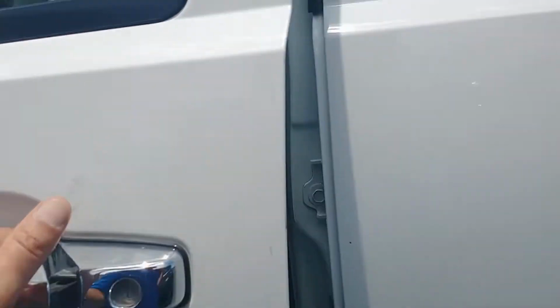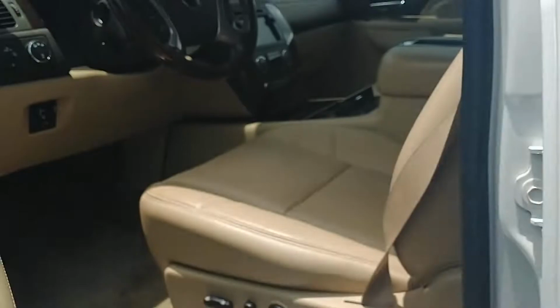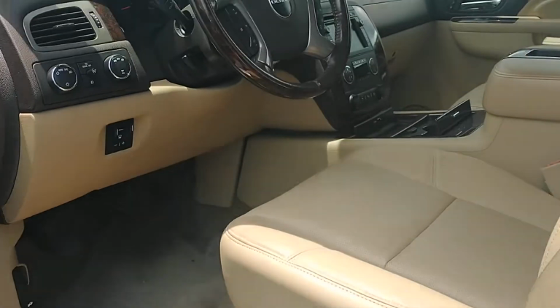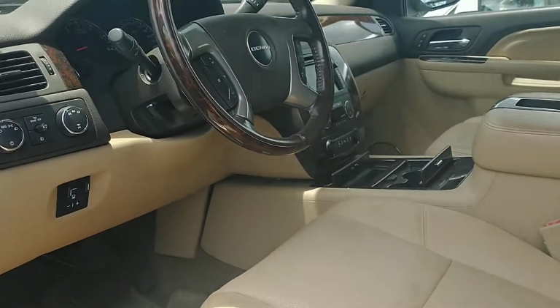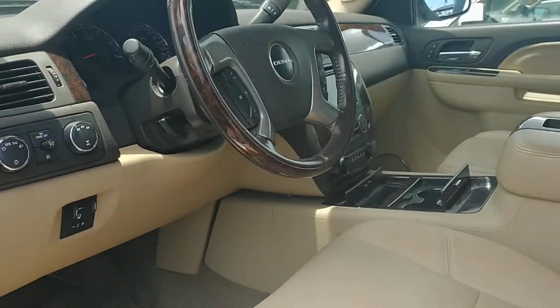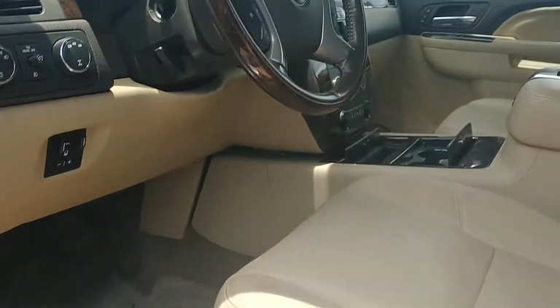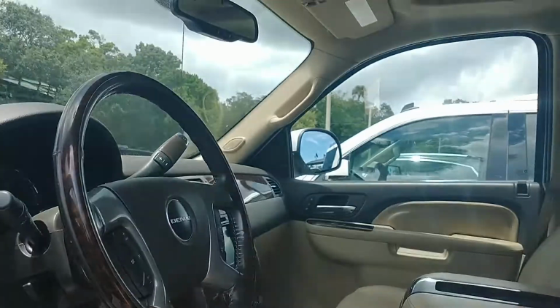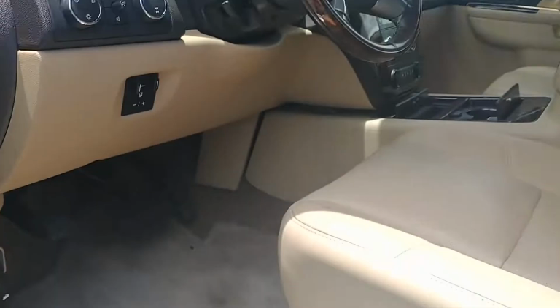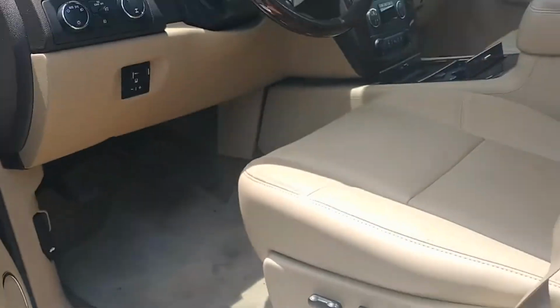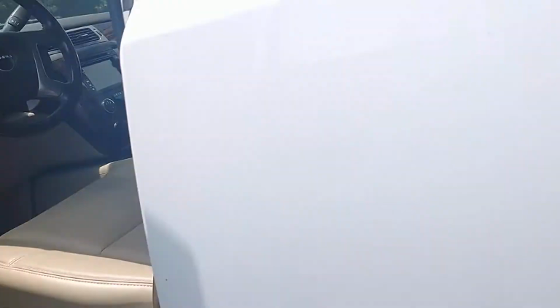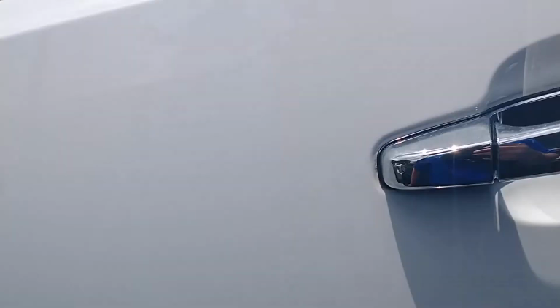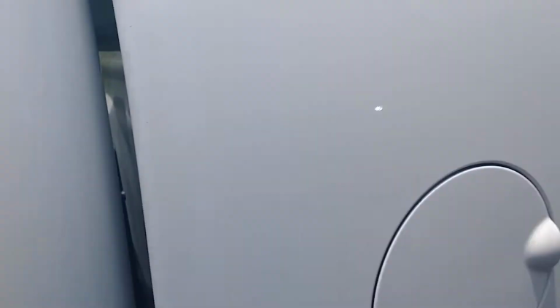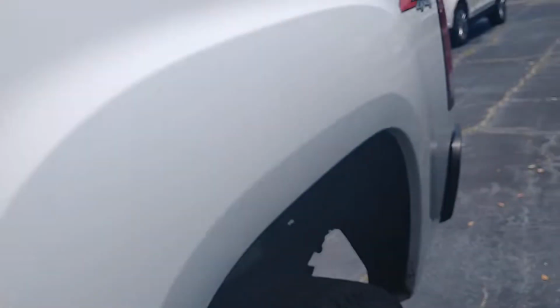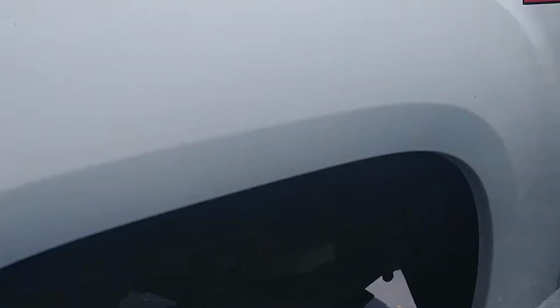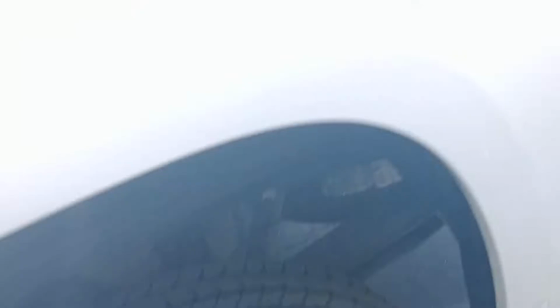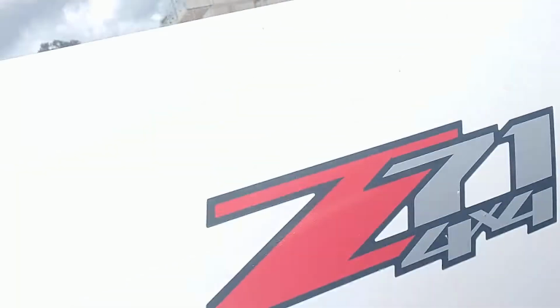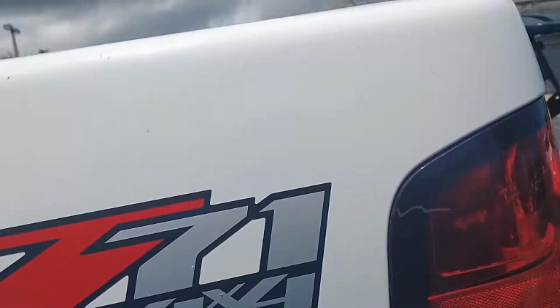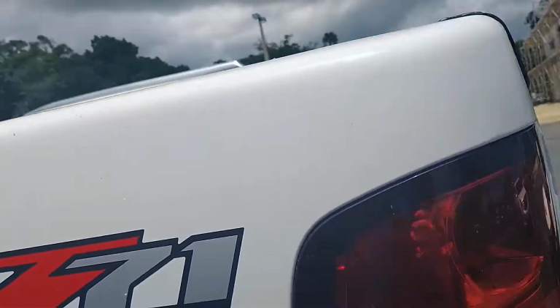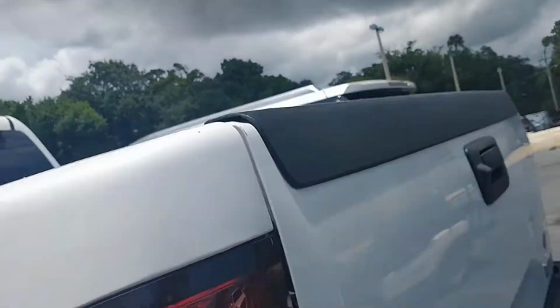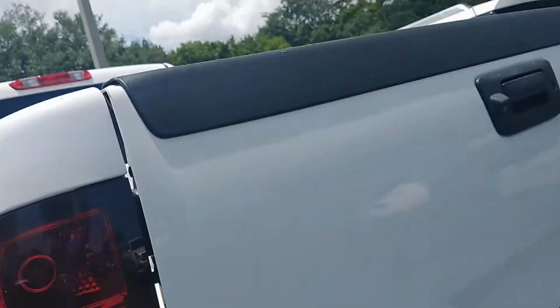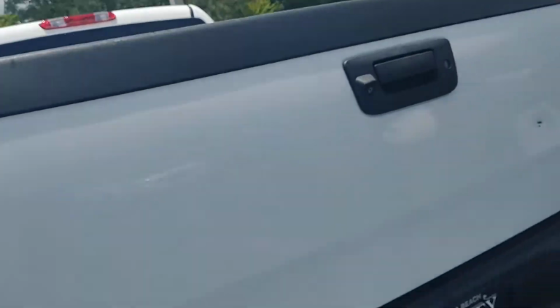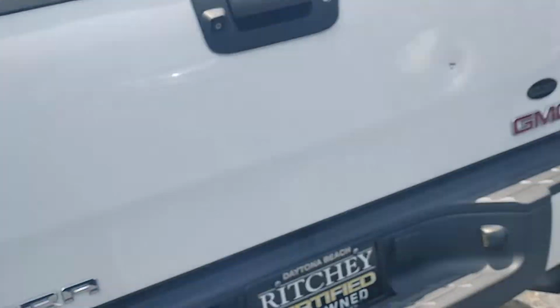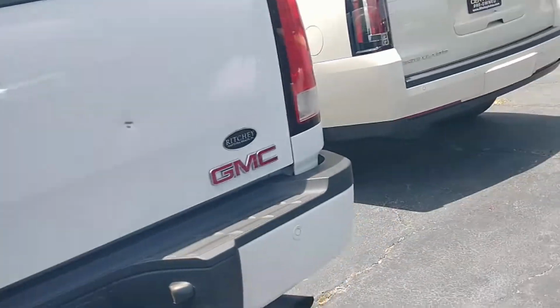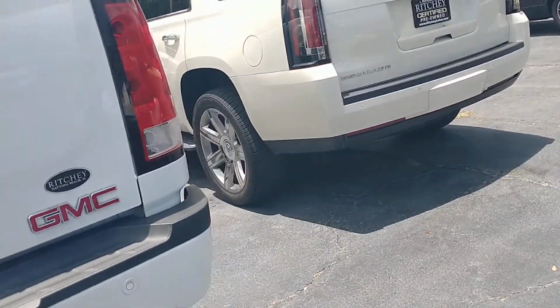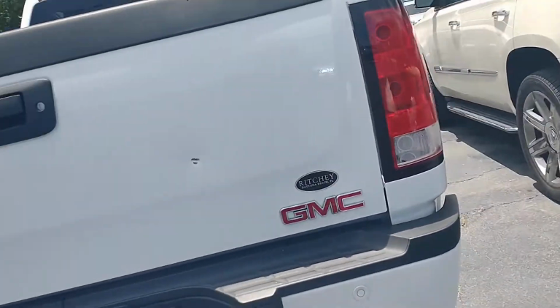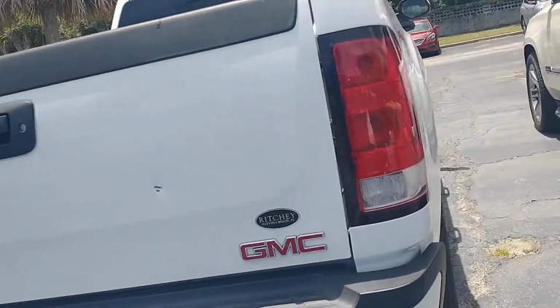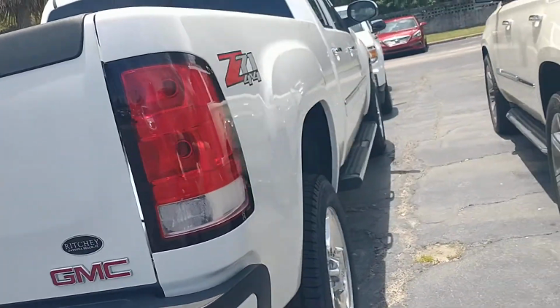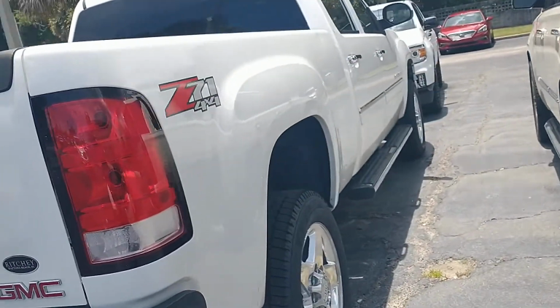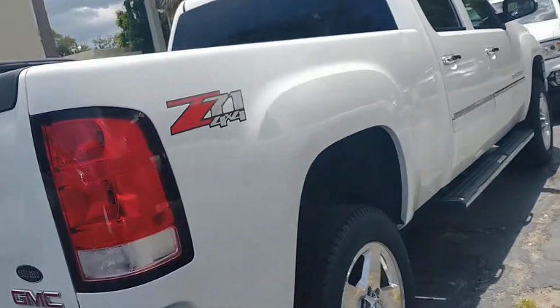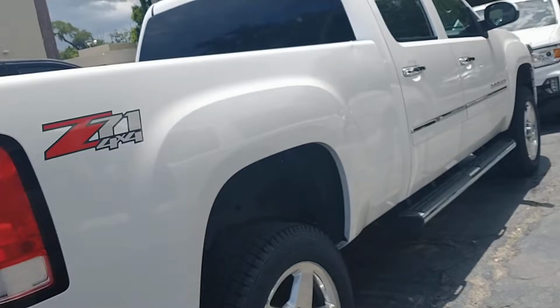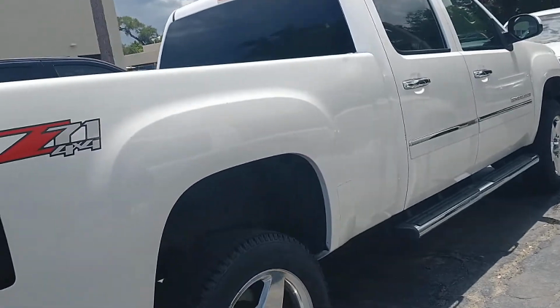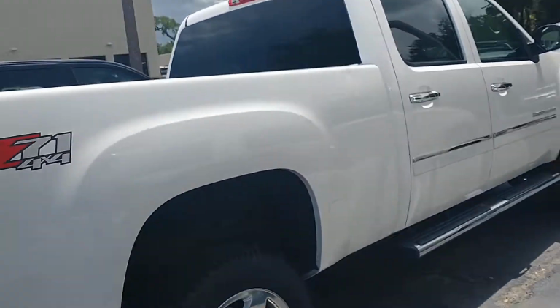Take a look on the inside here. It's a fresh trade. It has to go through our detail department yet. We do have the Z71 with the 4x4 on it. Overall, the vehicle is in good condition.